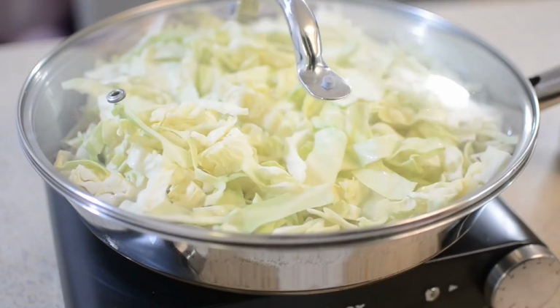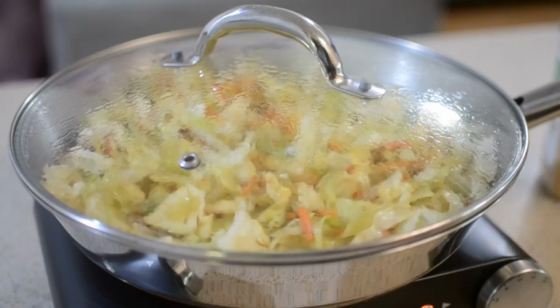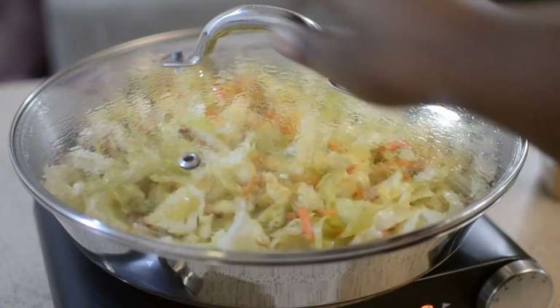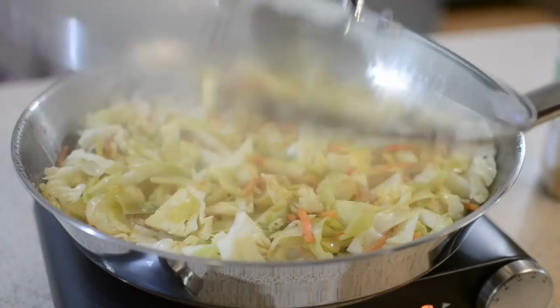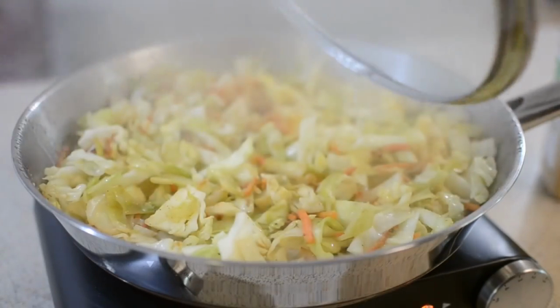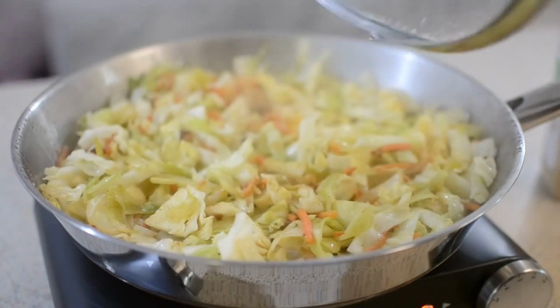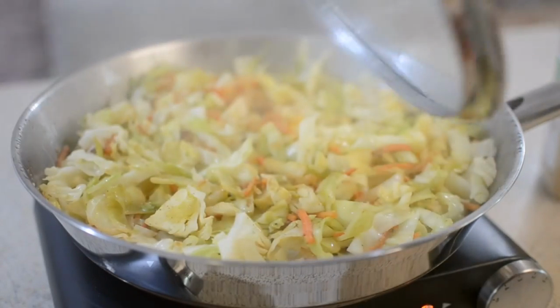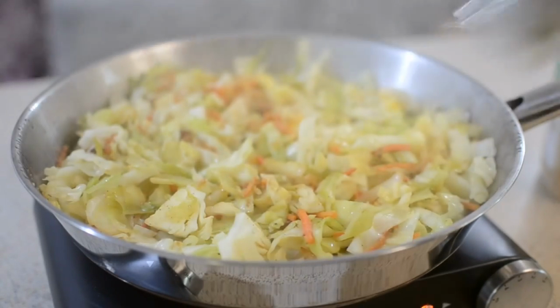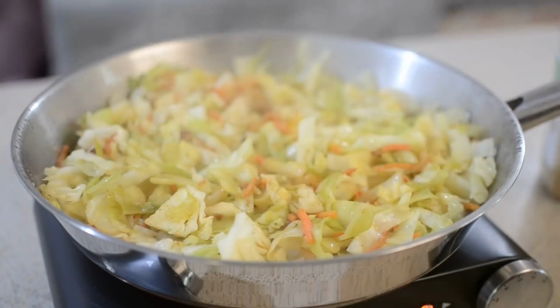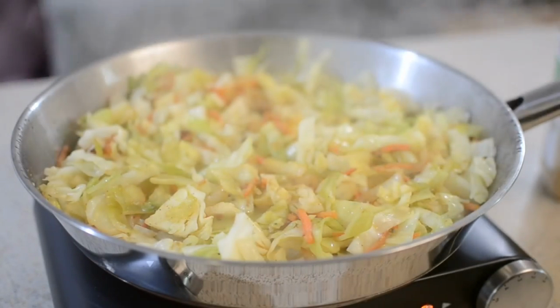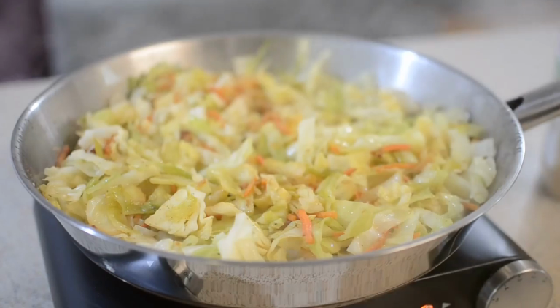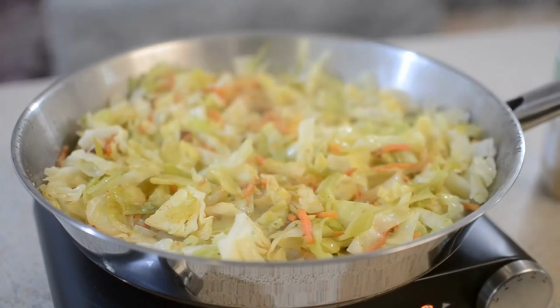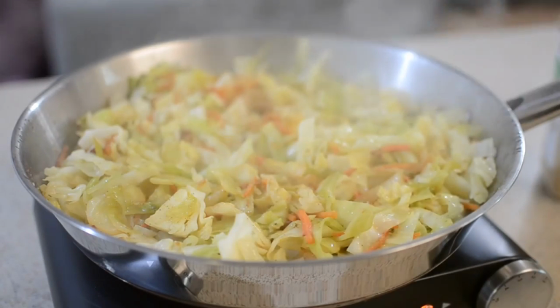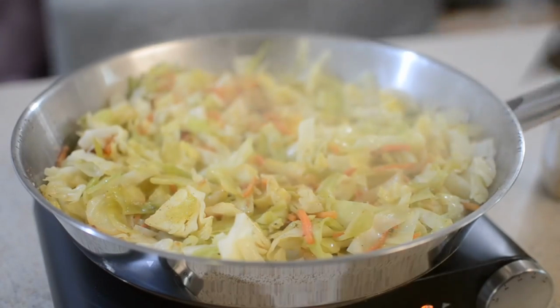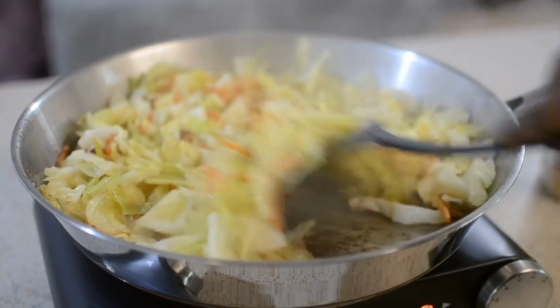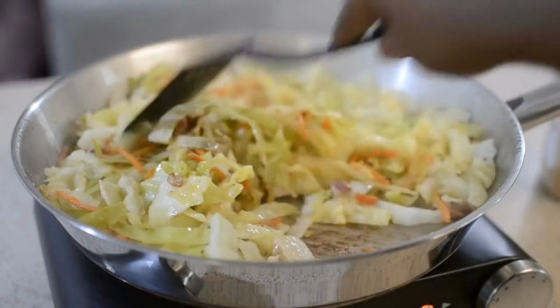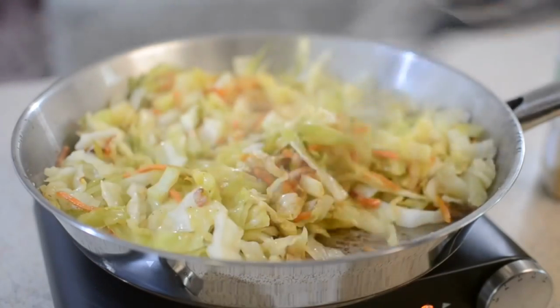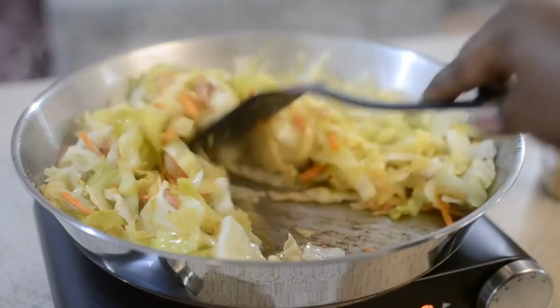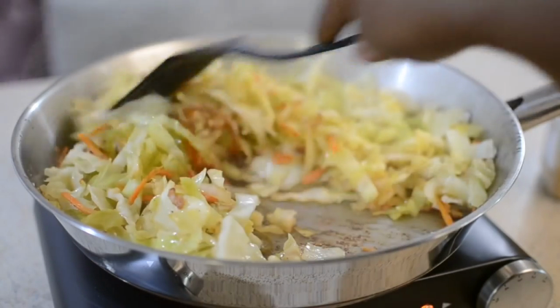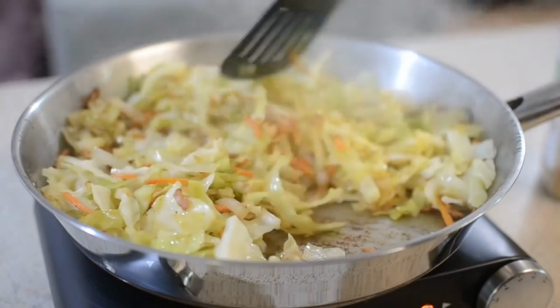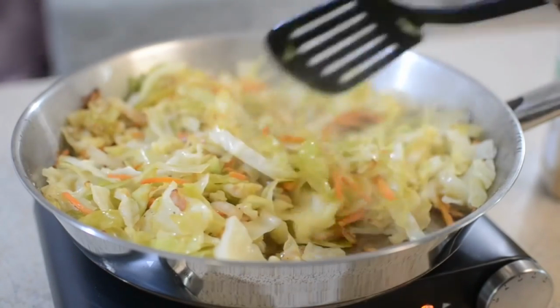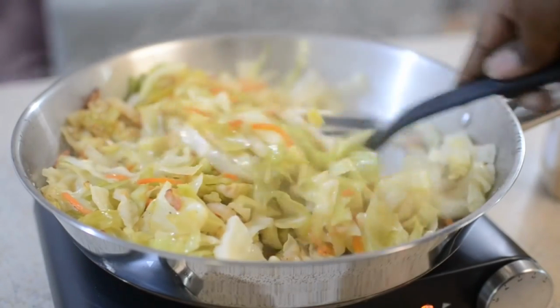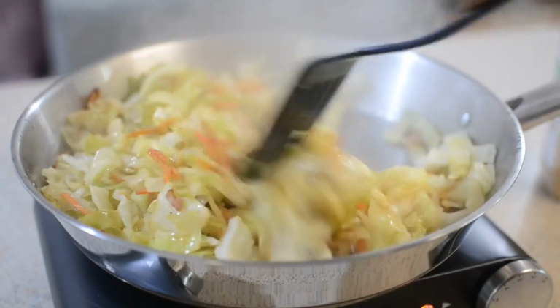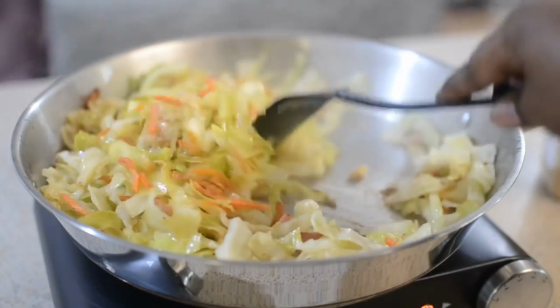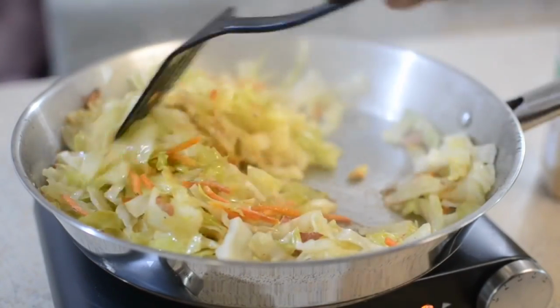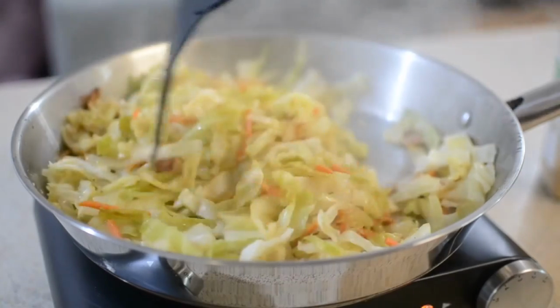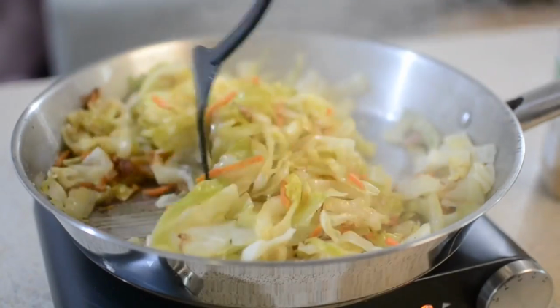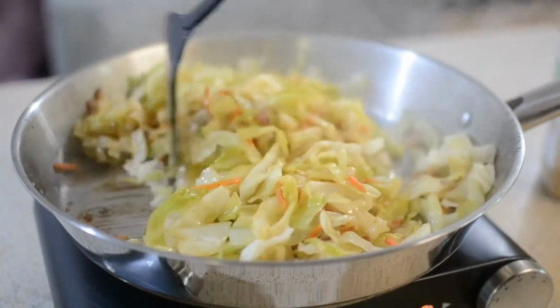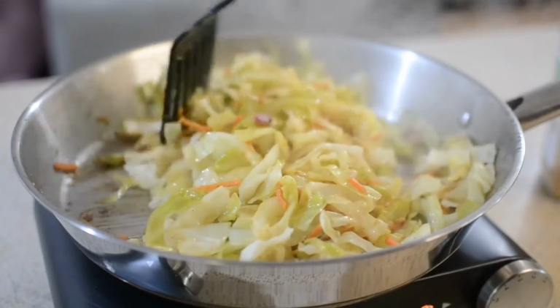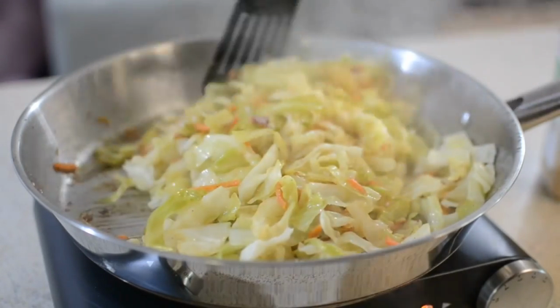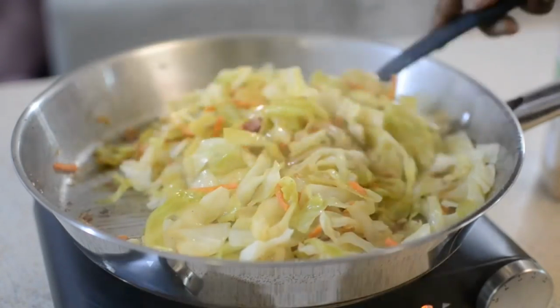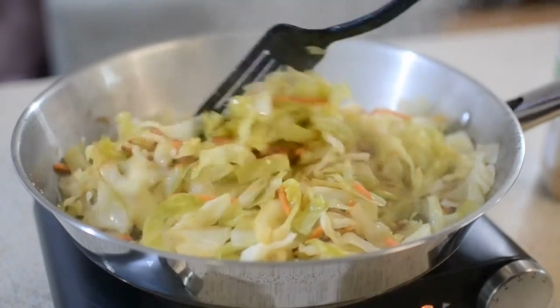About 10 minutes later this is what I have. The total cooking time was maybe 15 minutes — I didn't cook it long at all and it was perfect. The bacon — just that one little strip — was just enough.